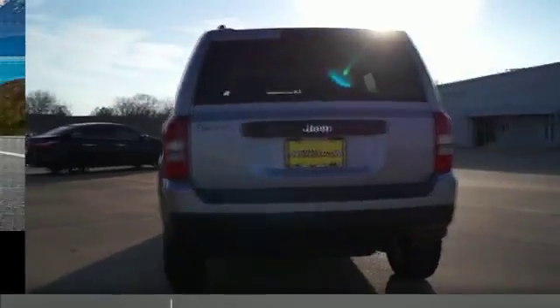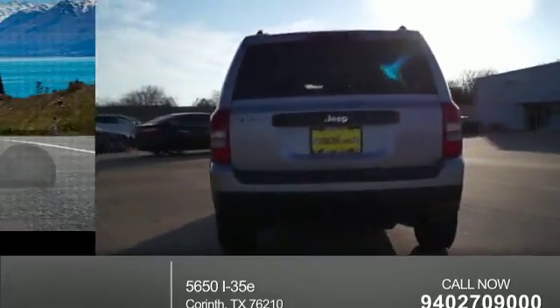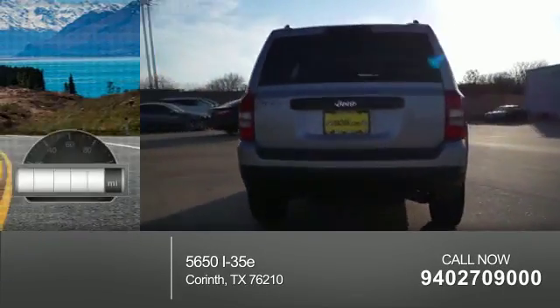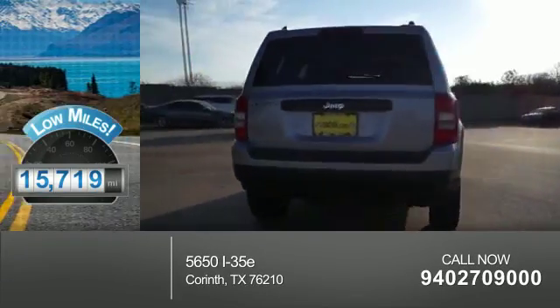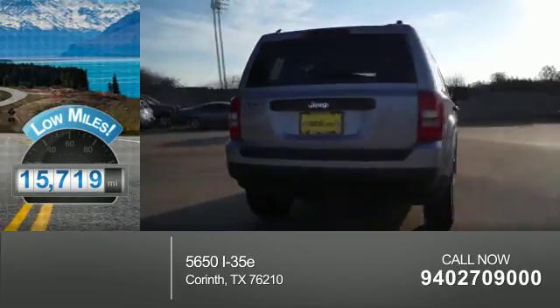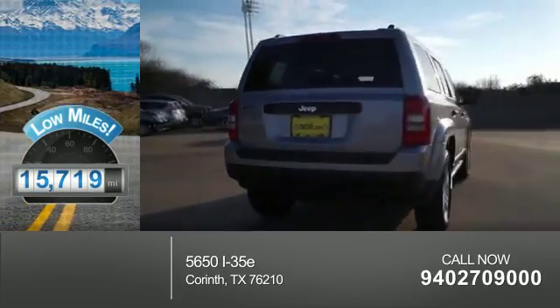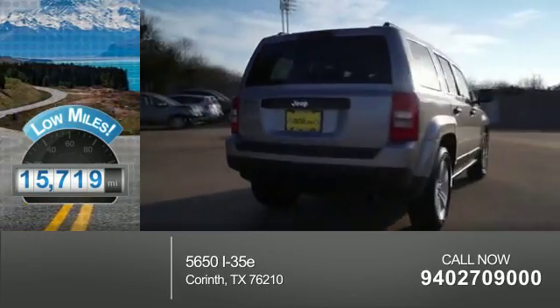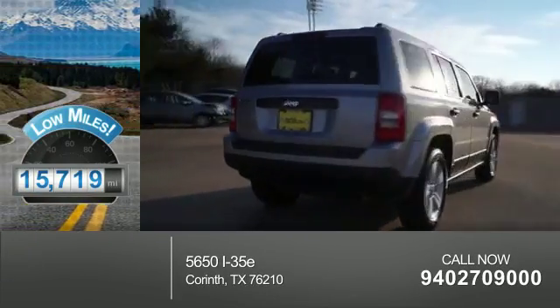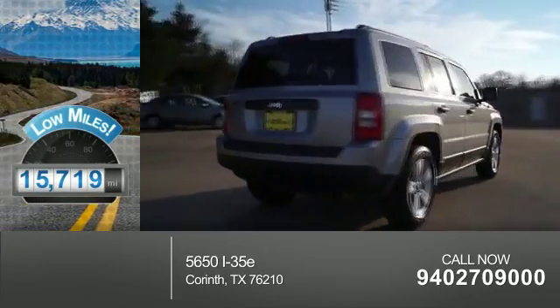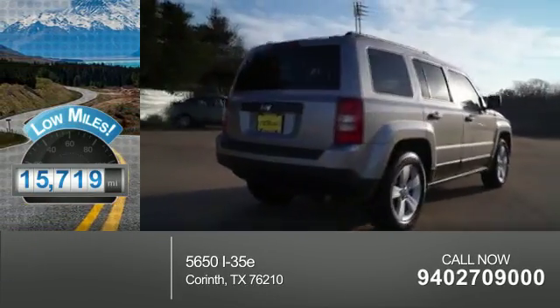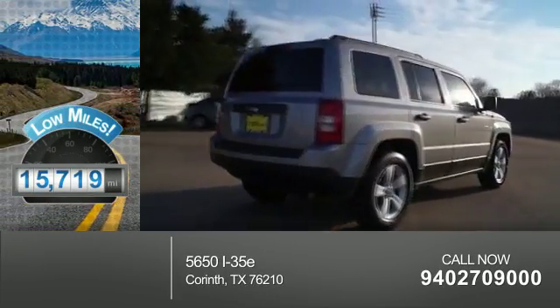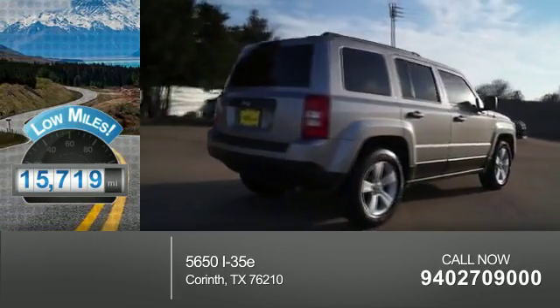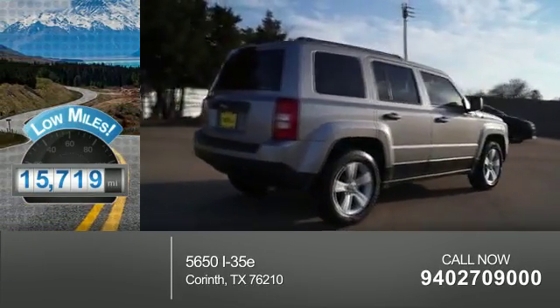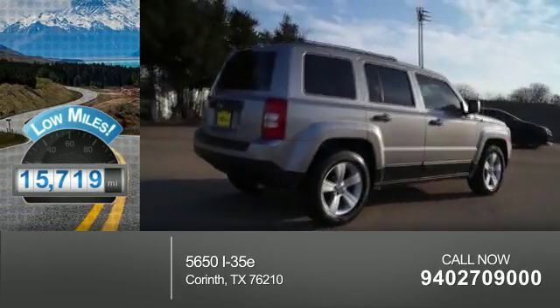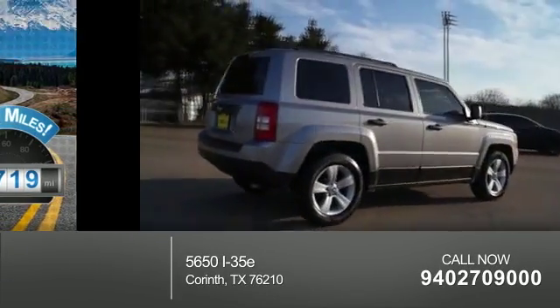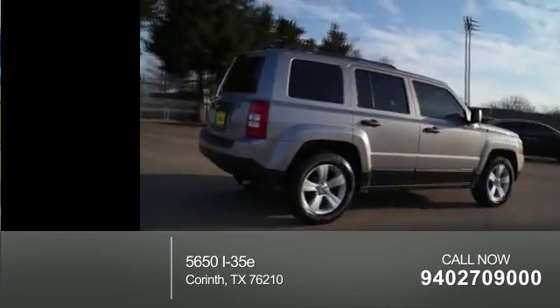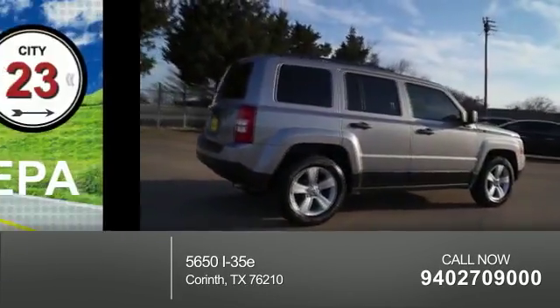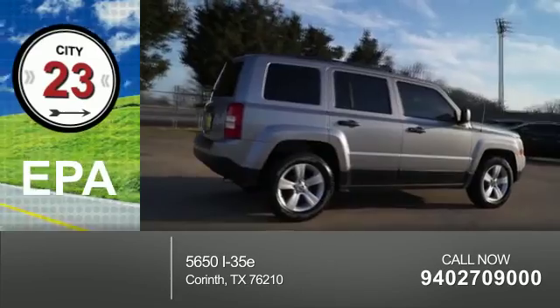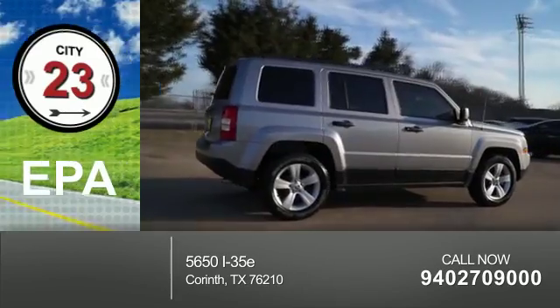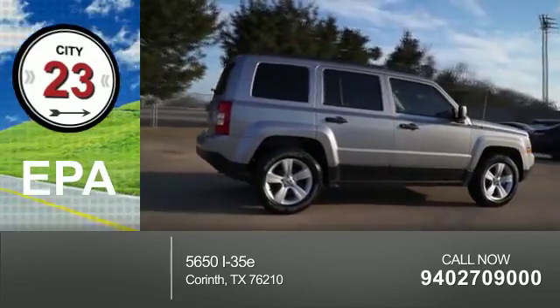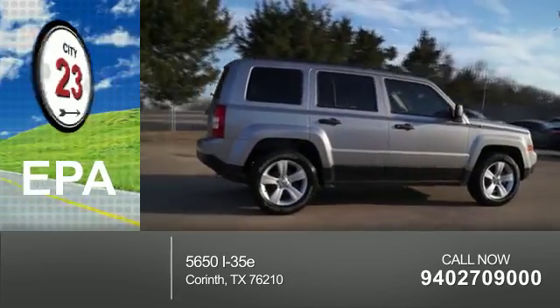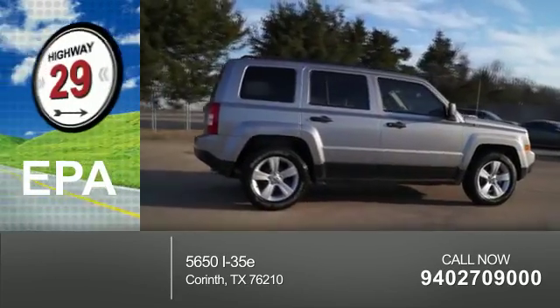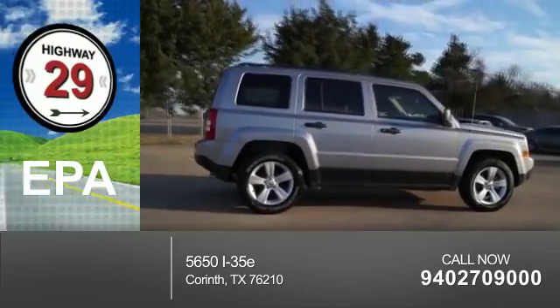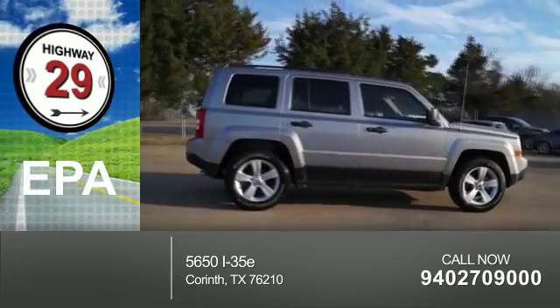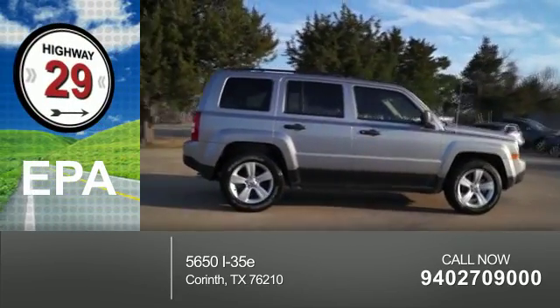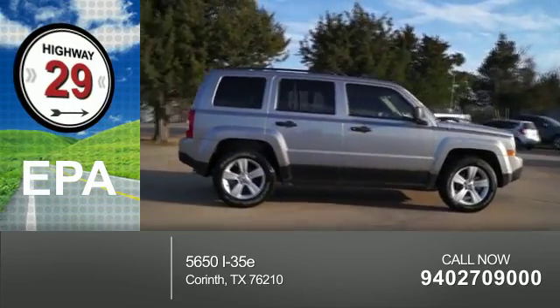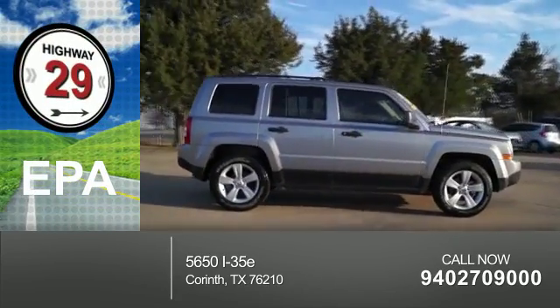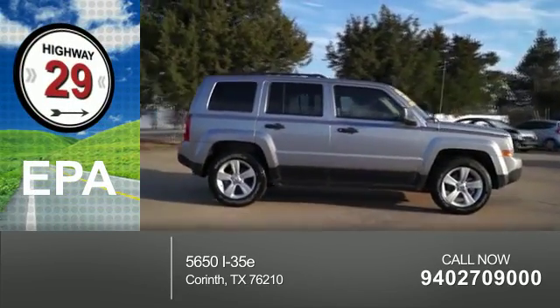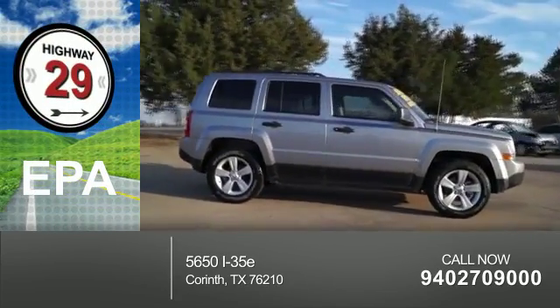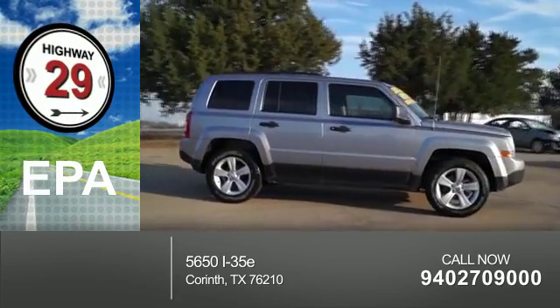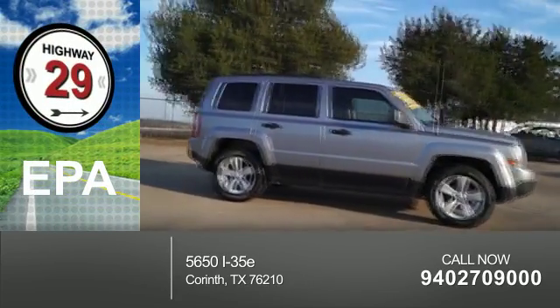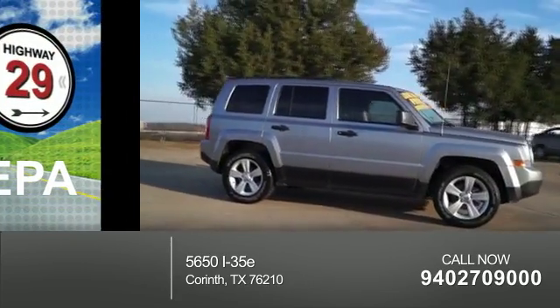With fewer than 20,000 miles, this vehicle has a long road ahead. Great fuel efficiency saves you money by requiring fewer trips to the gas station.